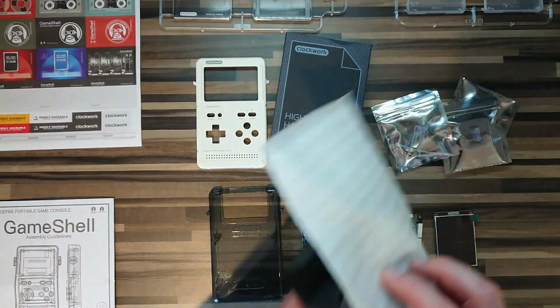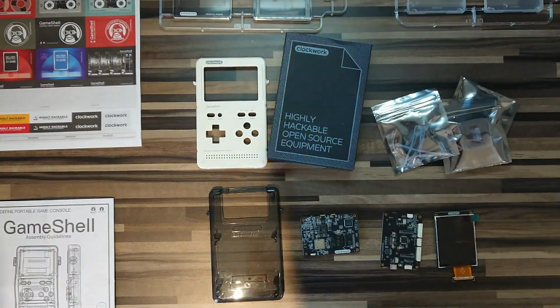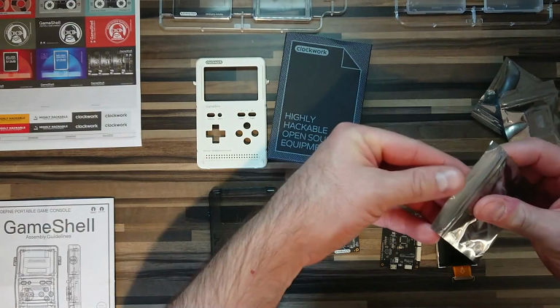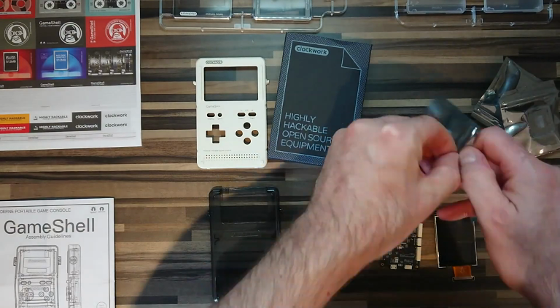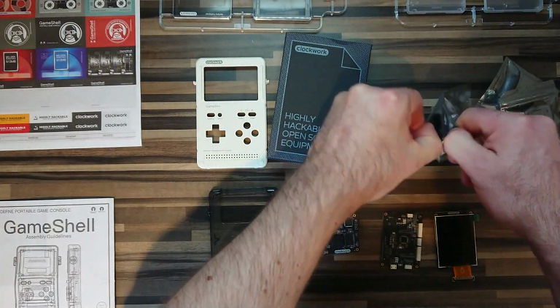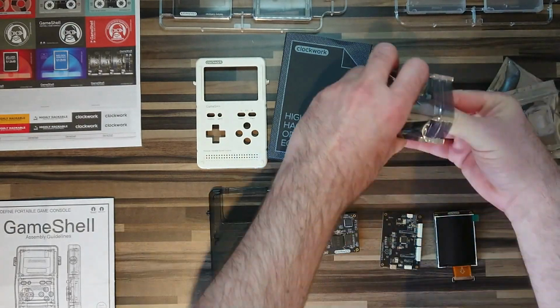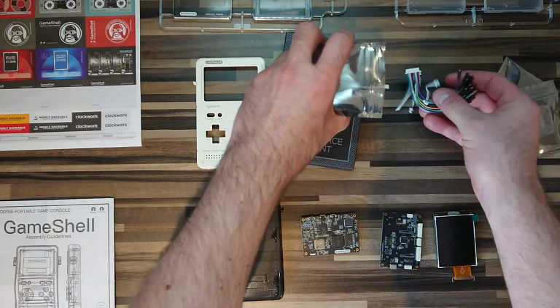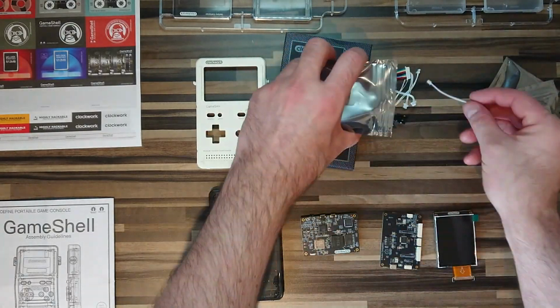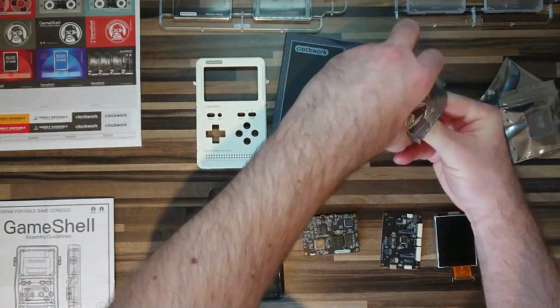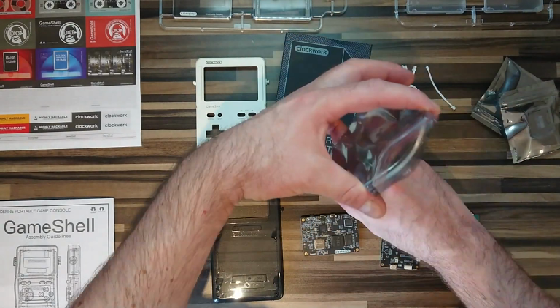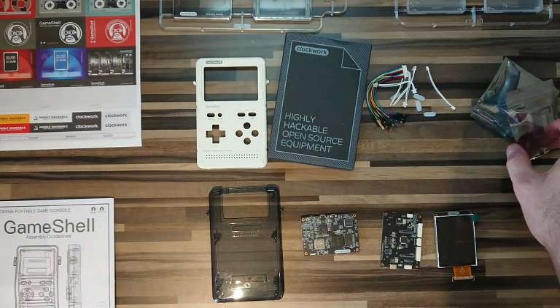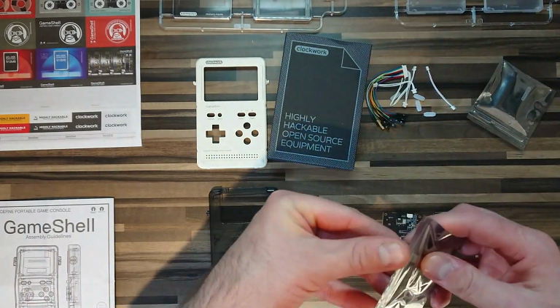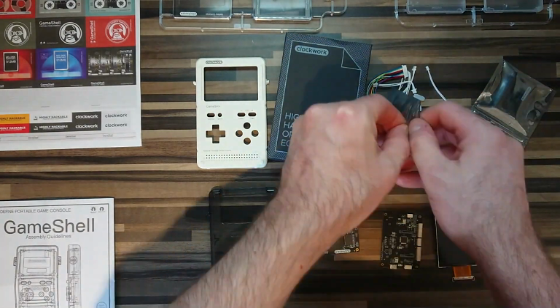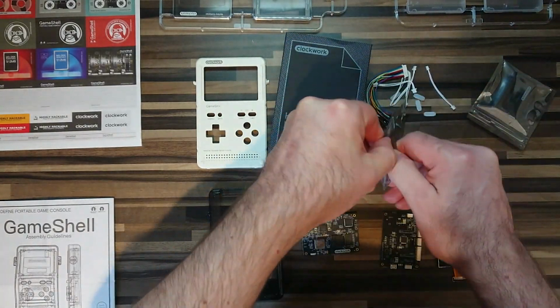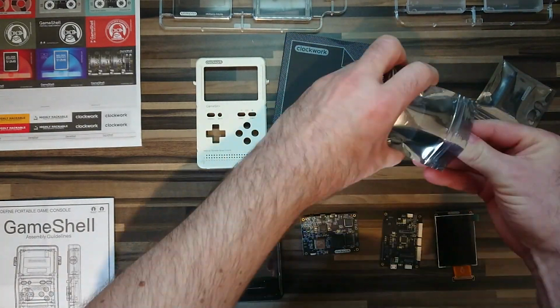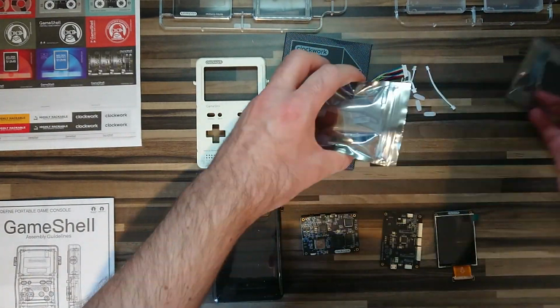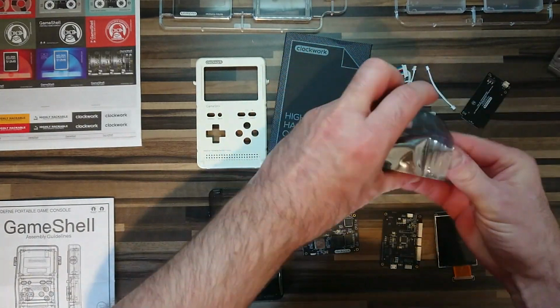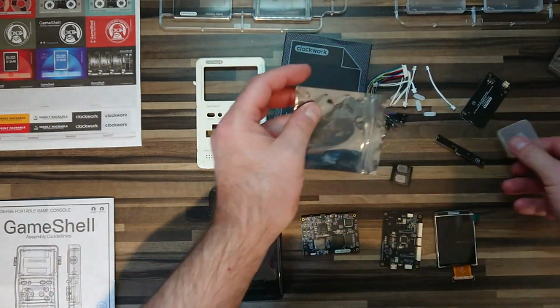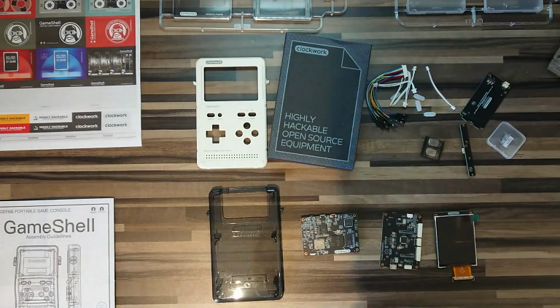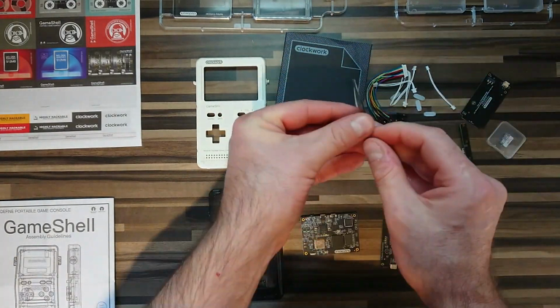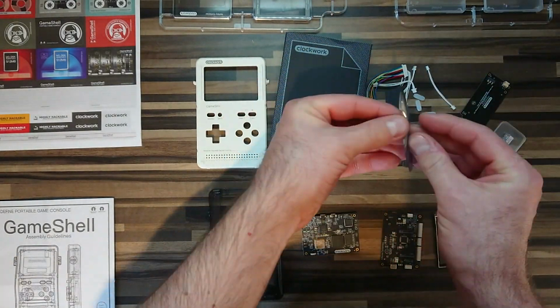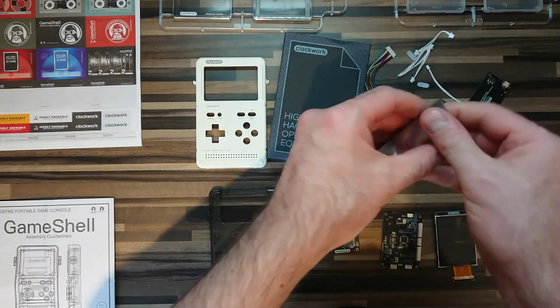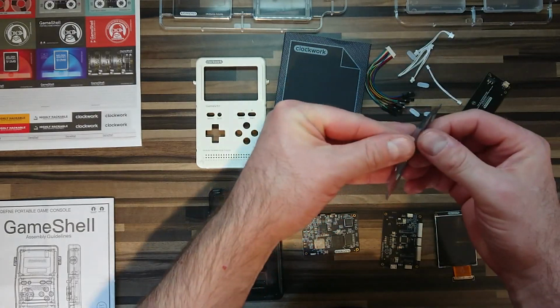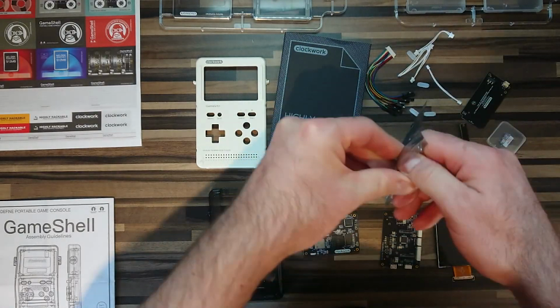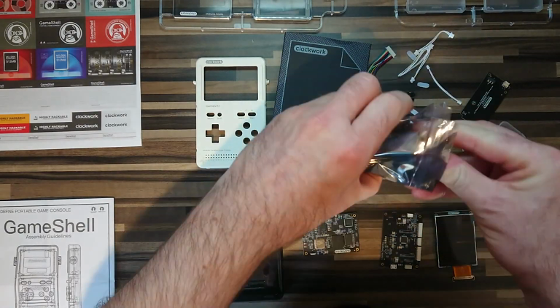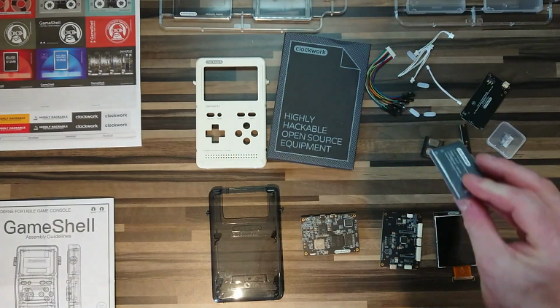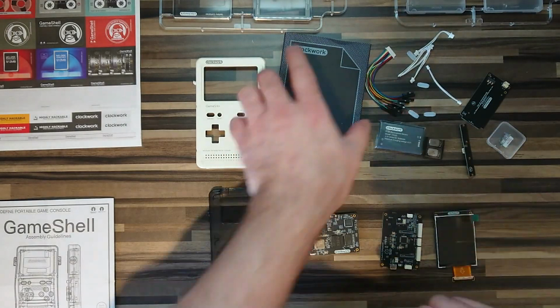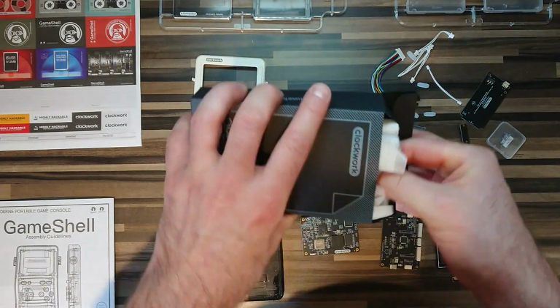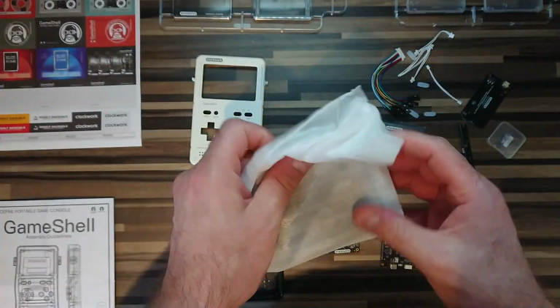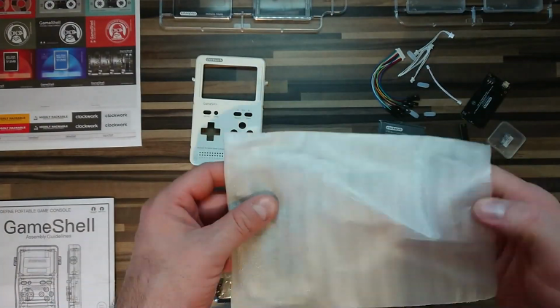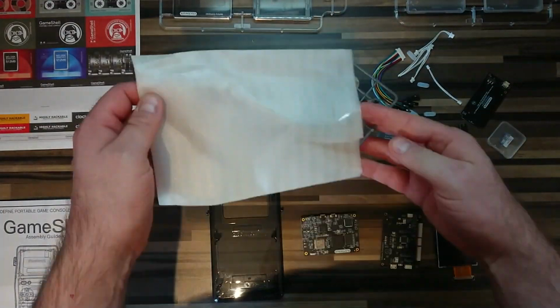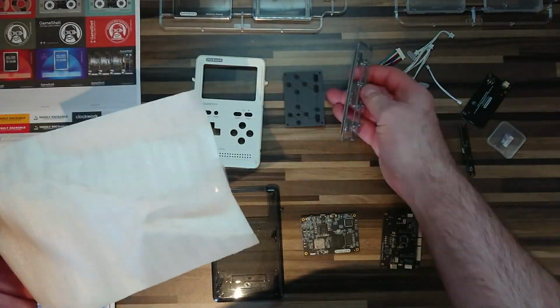No soldering is required and there are no screws. In fact, building this modular, portable, handheld games console is remarkably straightforward.